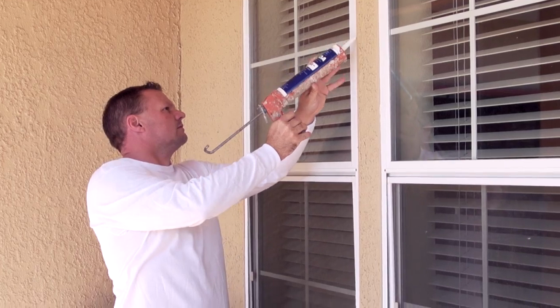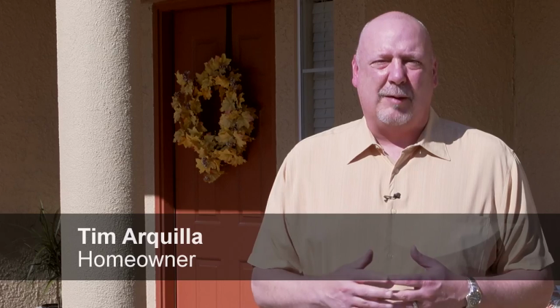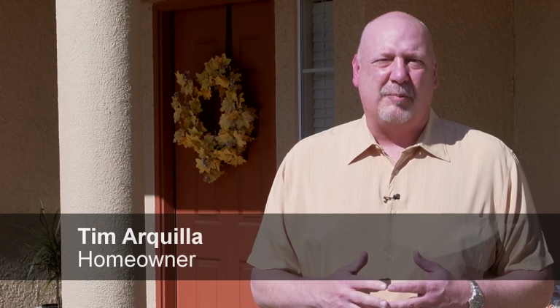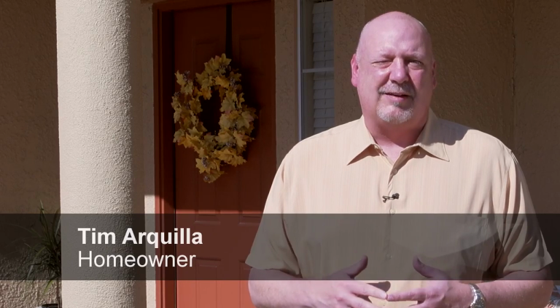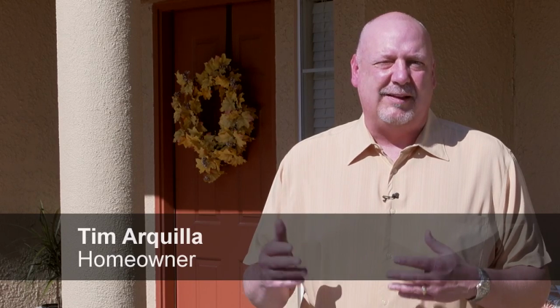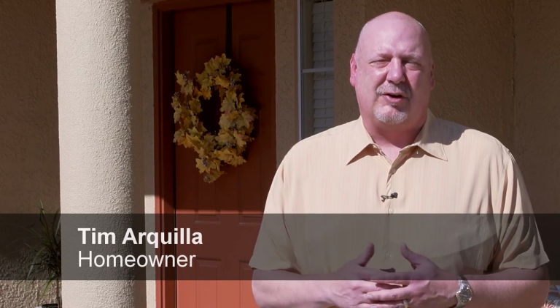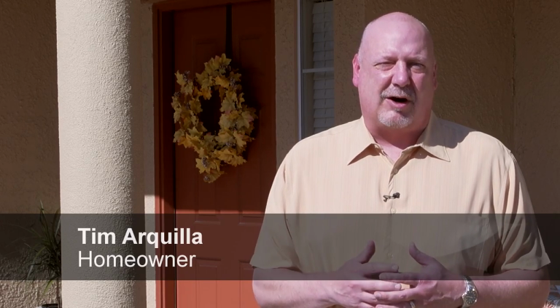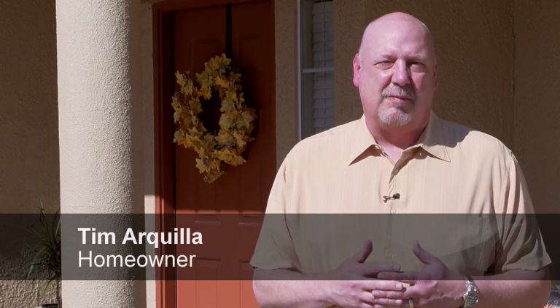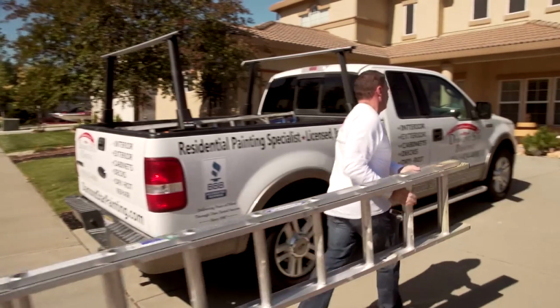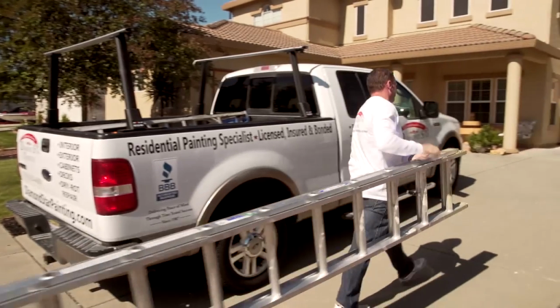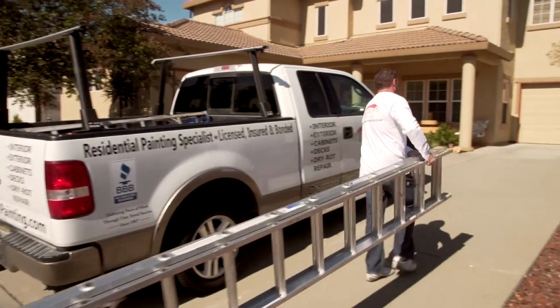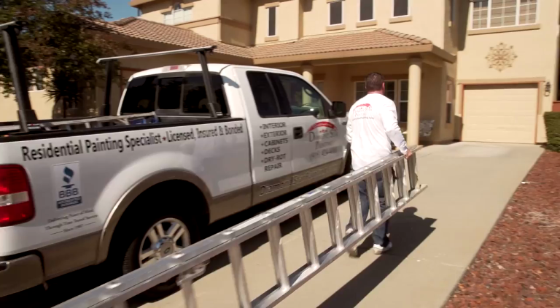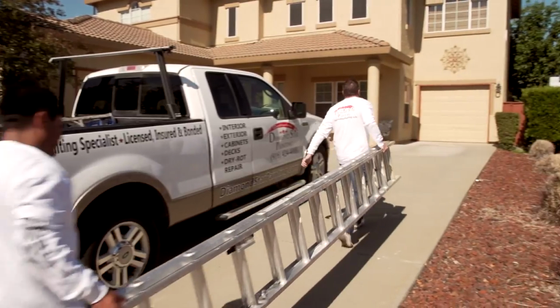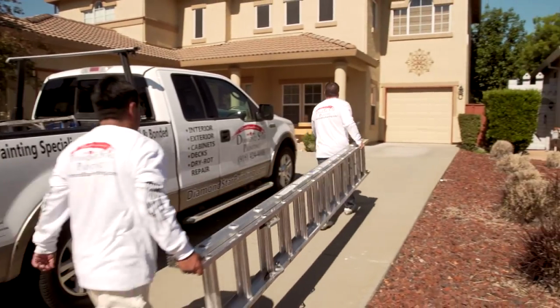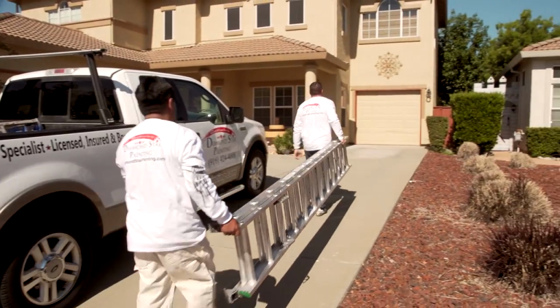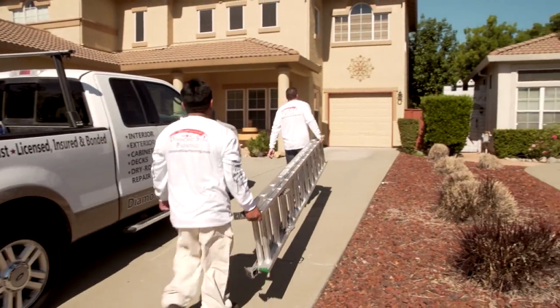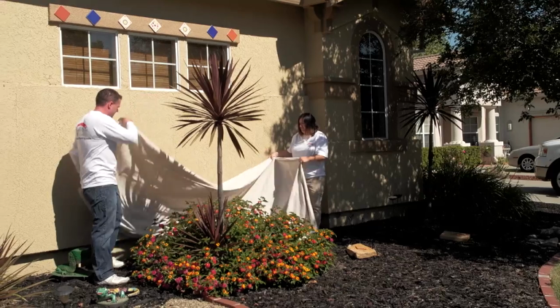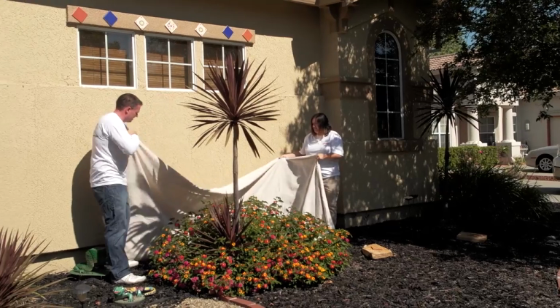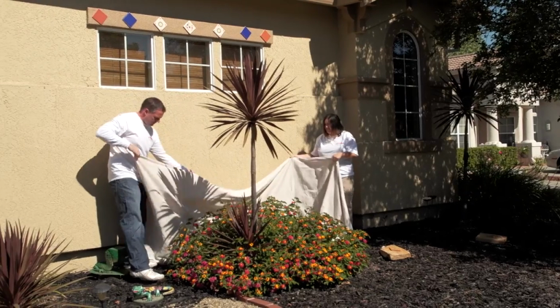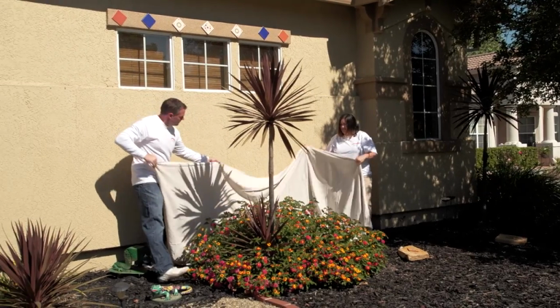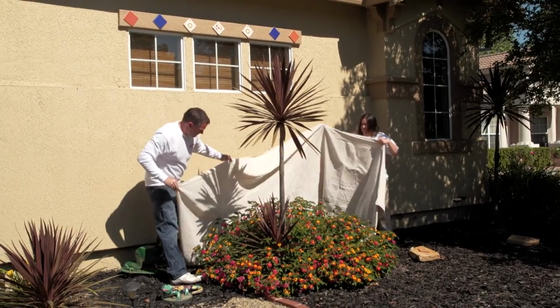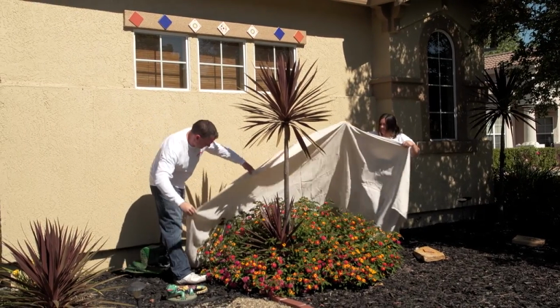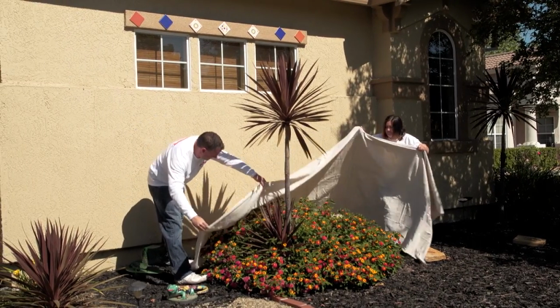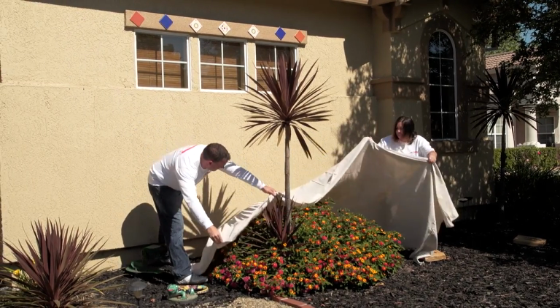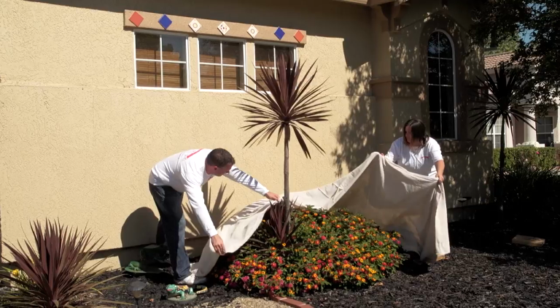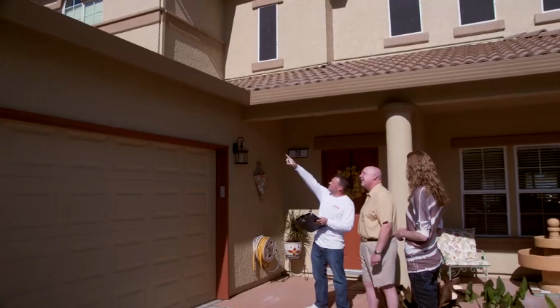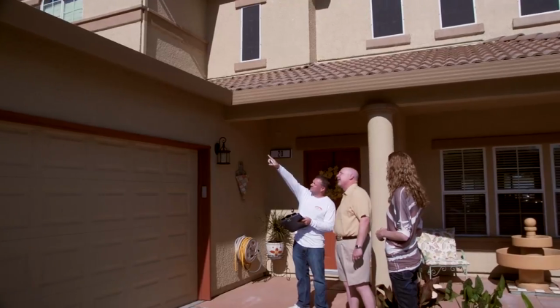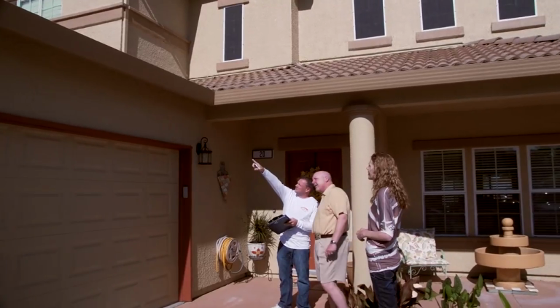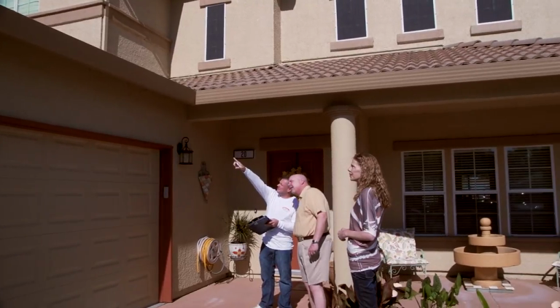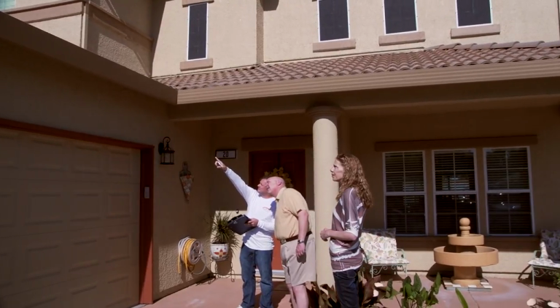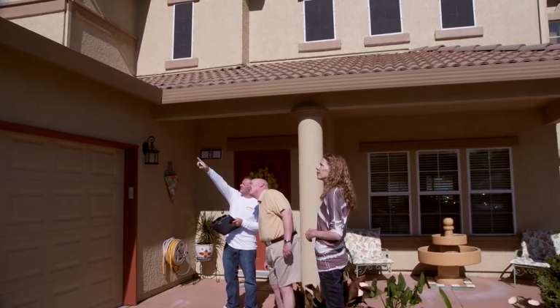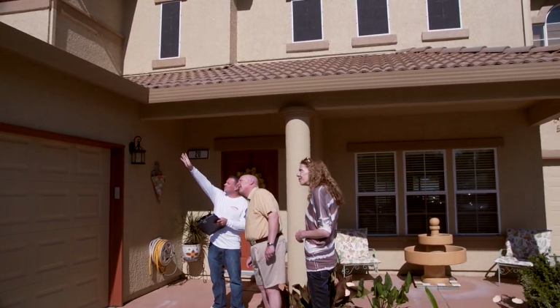We hired Diamond Star Painting to paint the exterior of our home. They showed up on time, they're just fantastic people. They pay attention to detail. They've exceeded all of our expectations and we've highly recommended them to all of our friends and family.